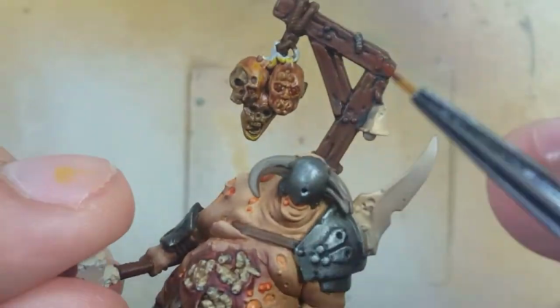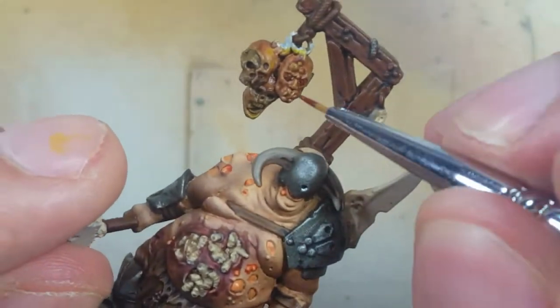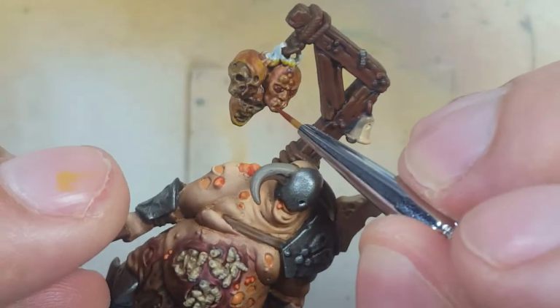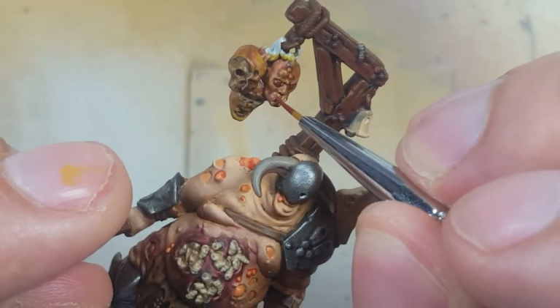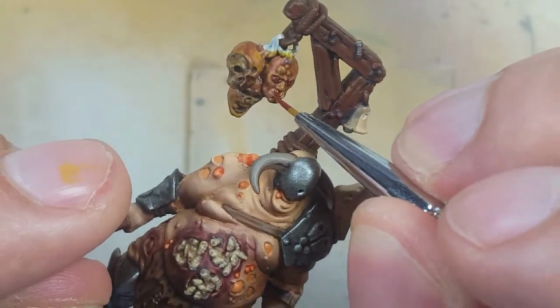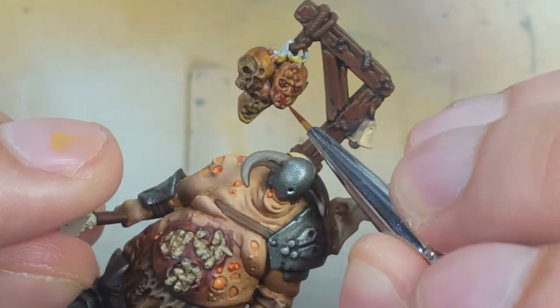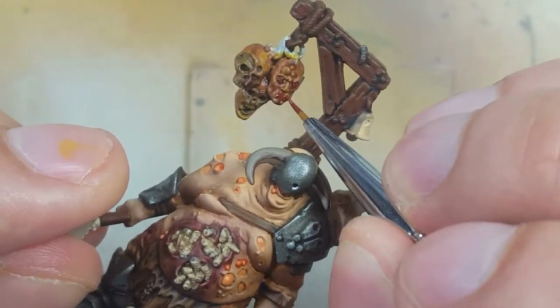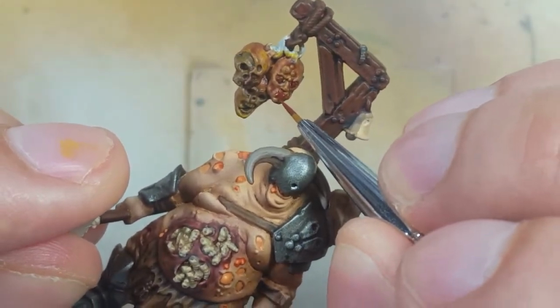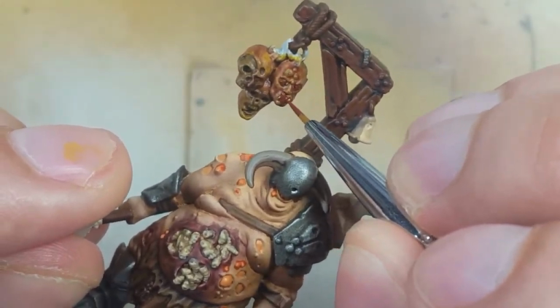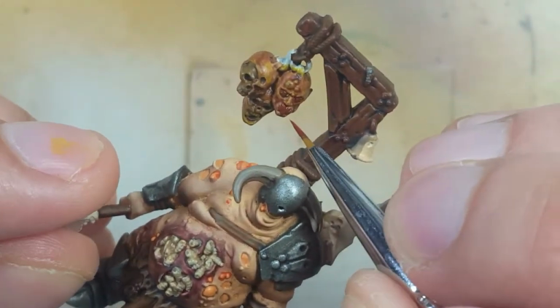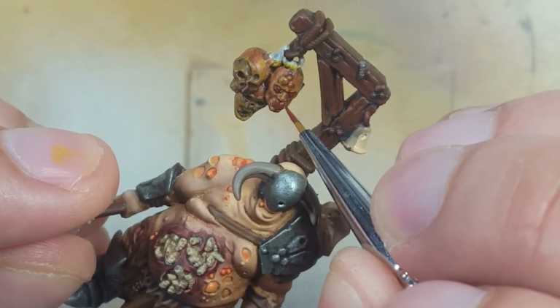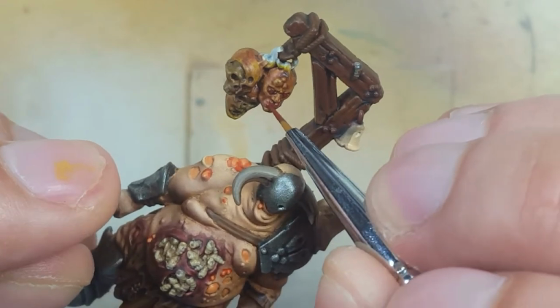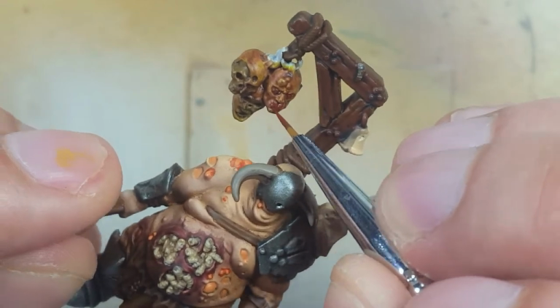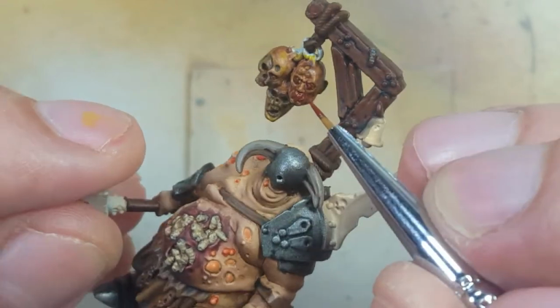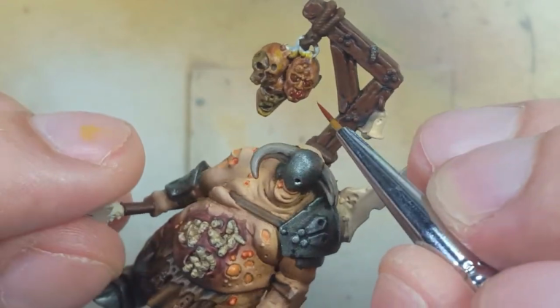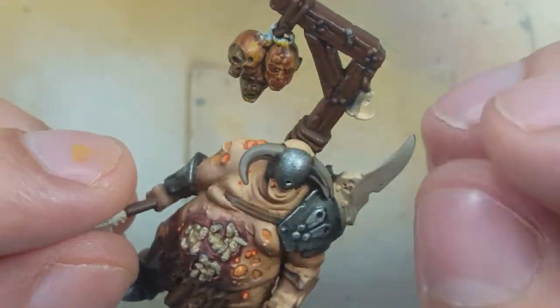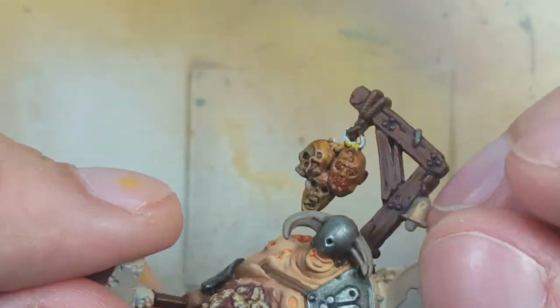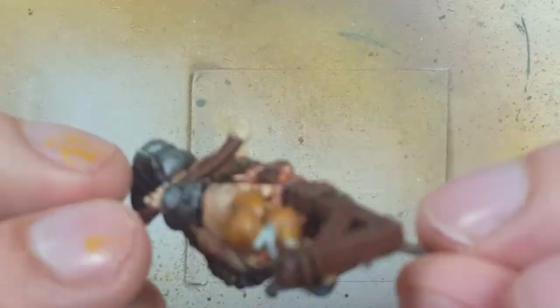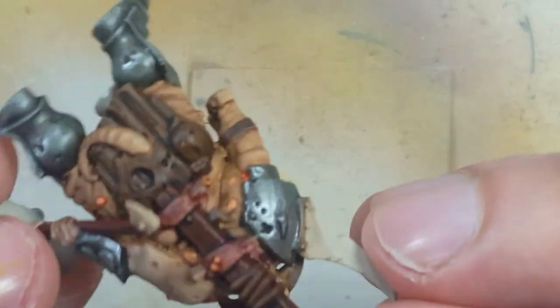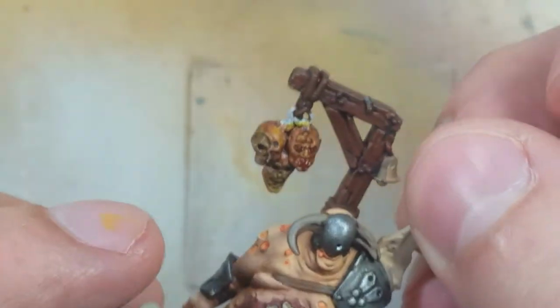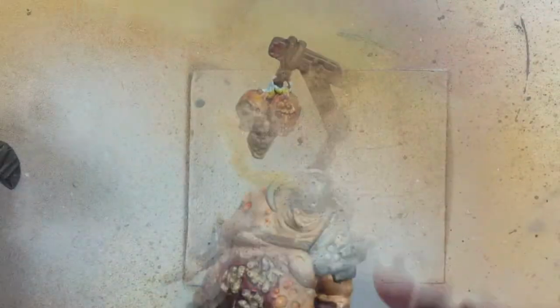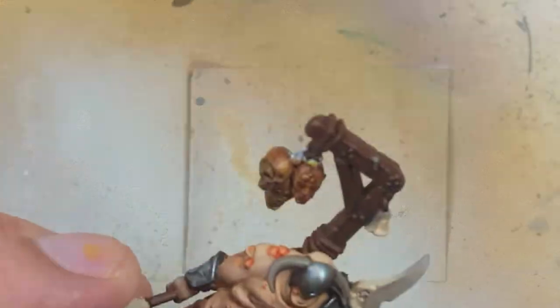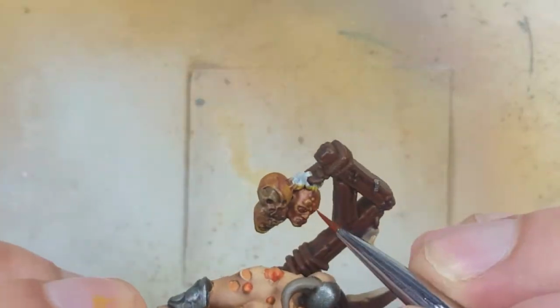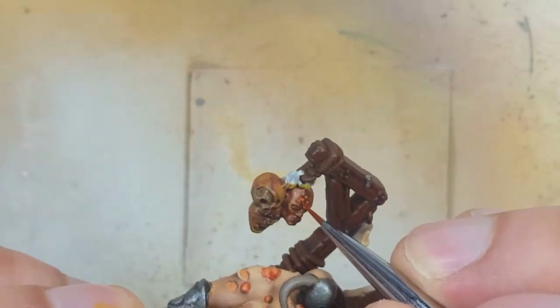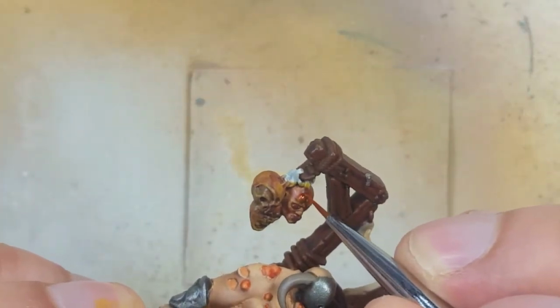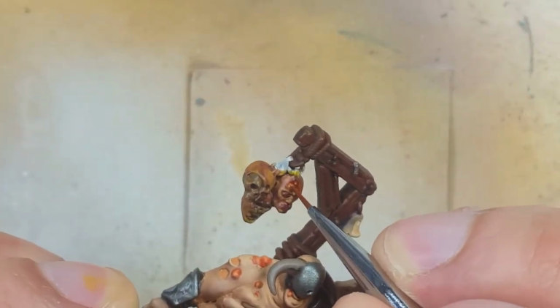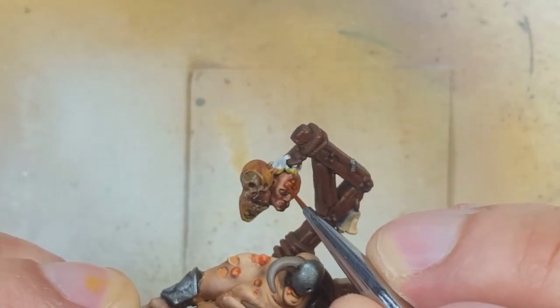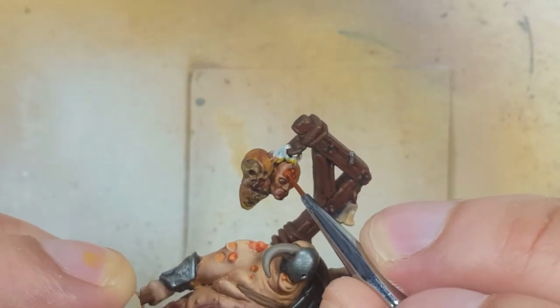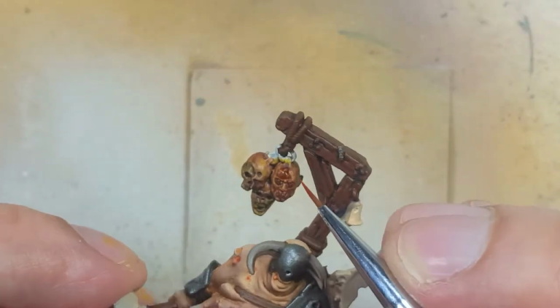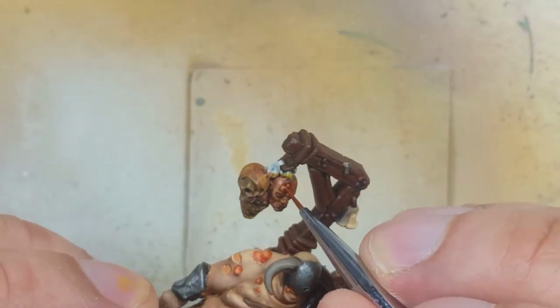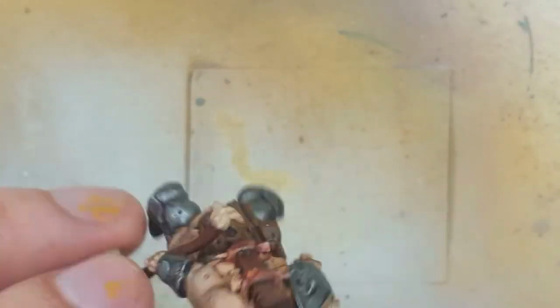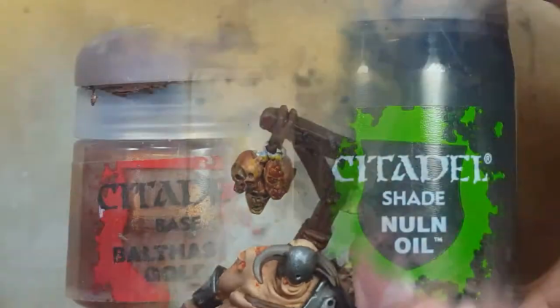Using a little bit of Mournfang Brown, I paint the bandage ties on the eyes and the mouth. With a little Fuegan Orange, I paint the boils on the head to add some more color.